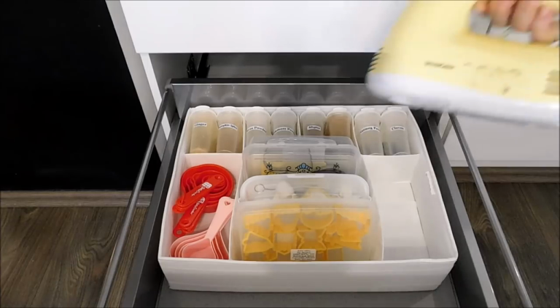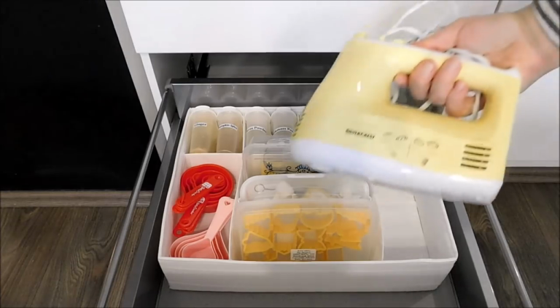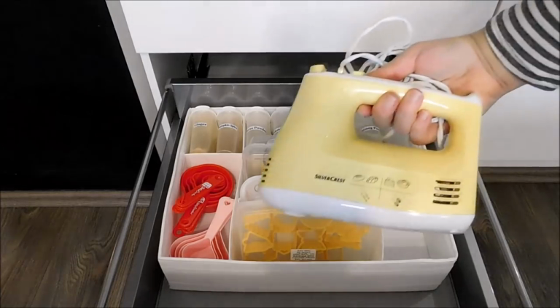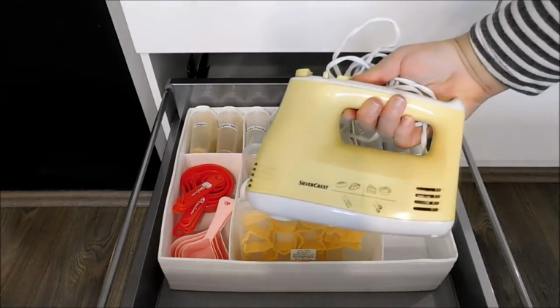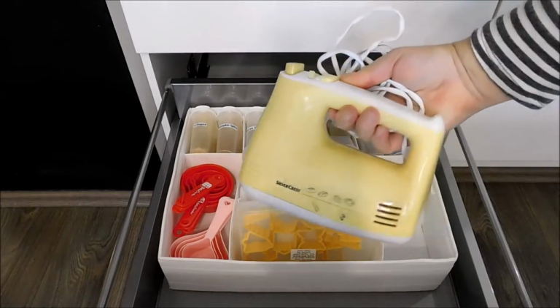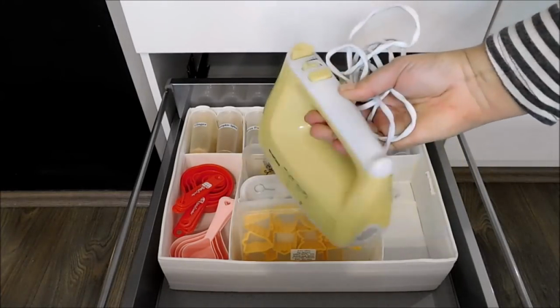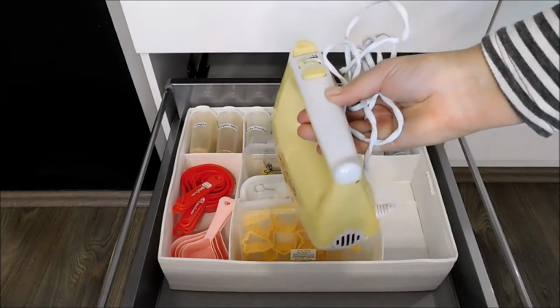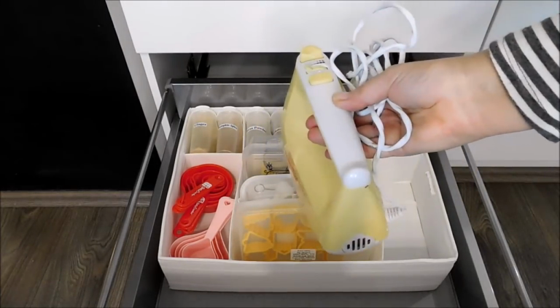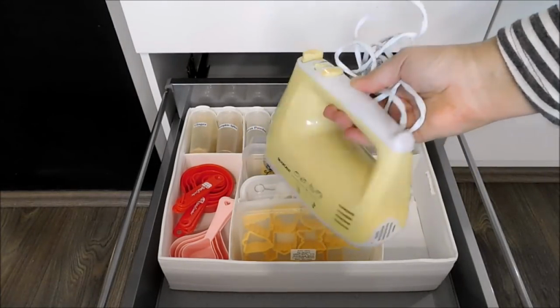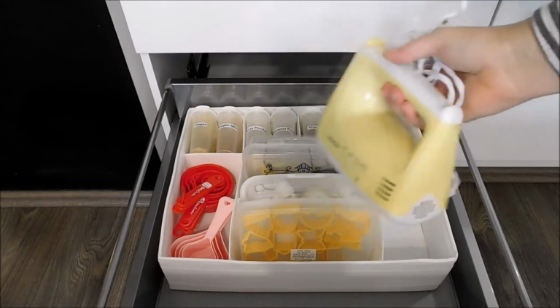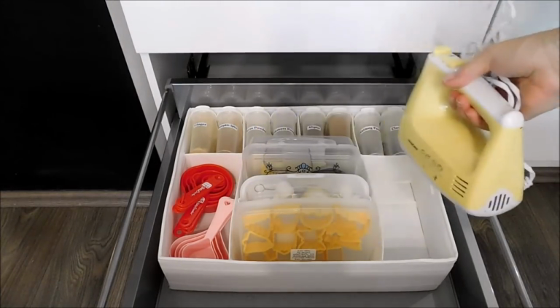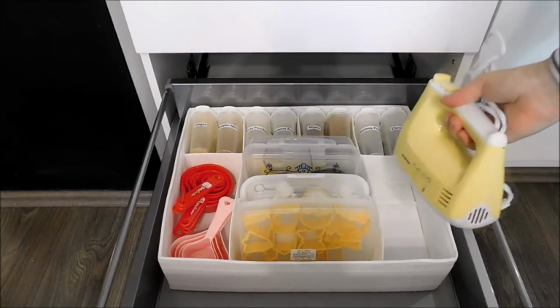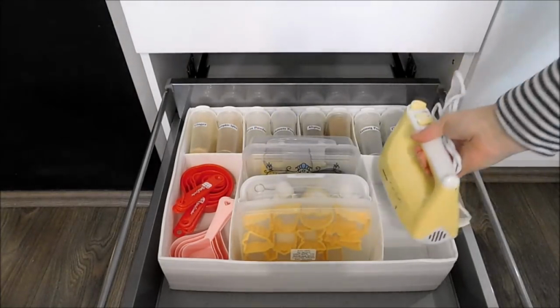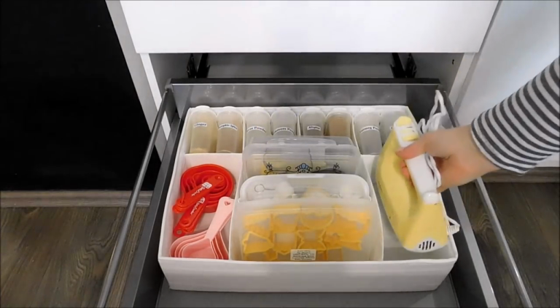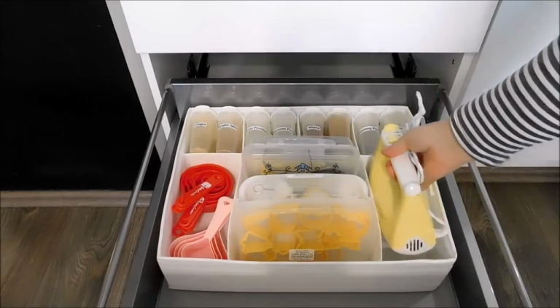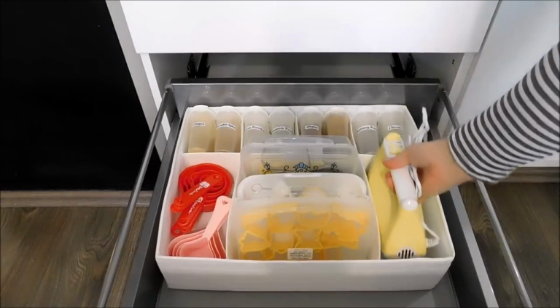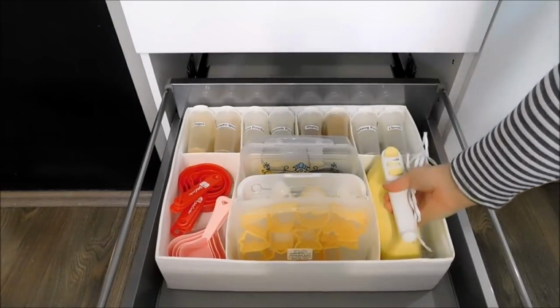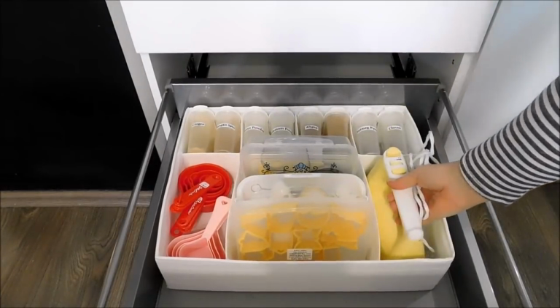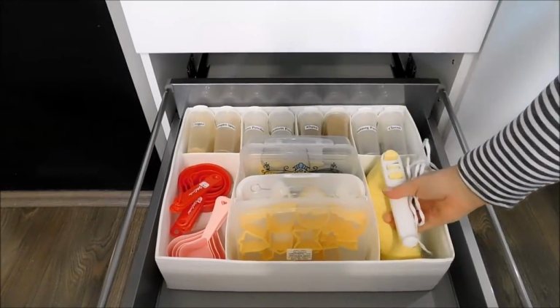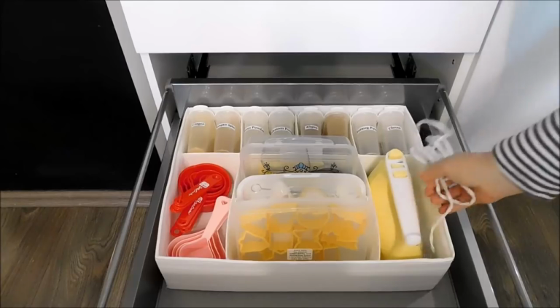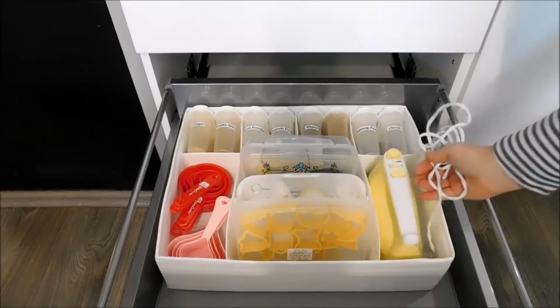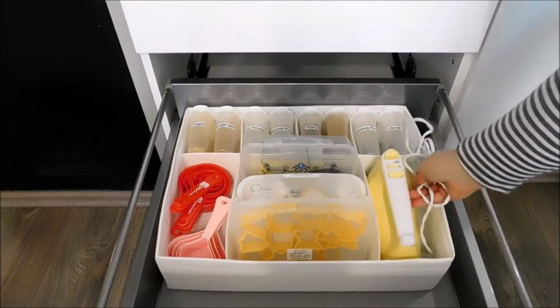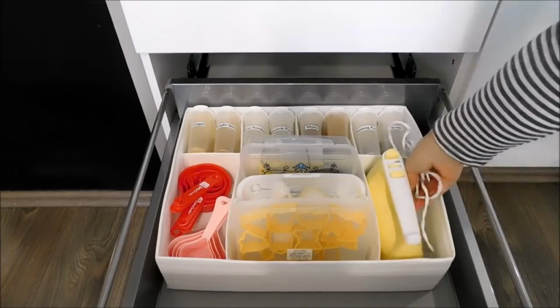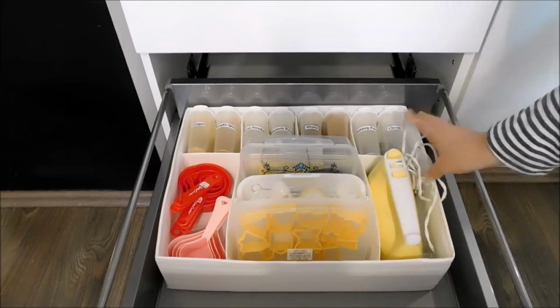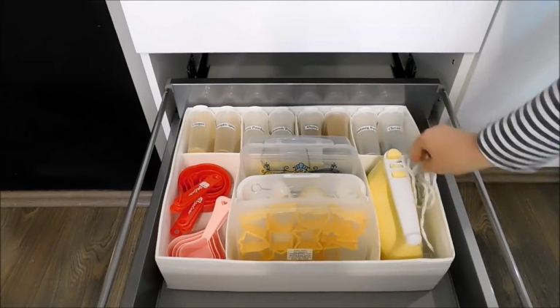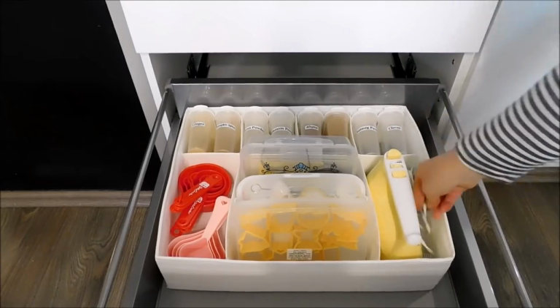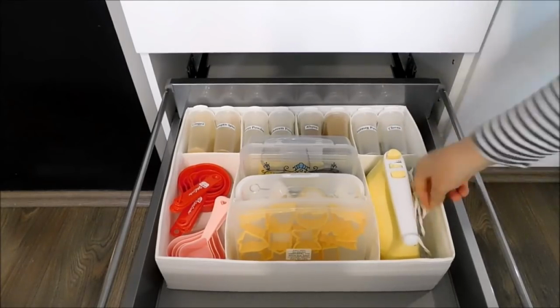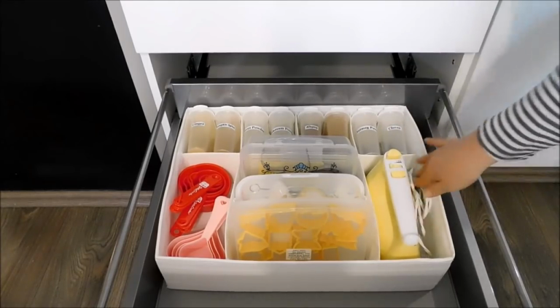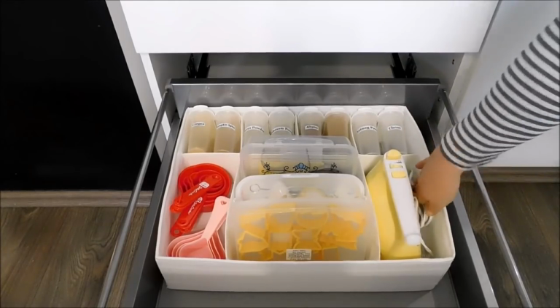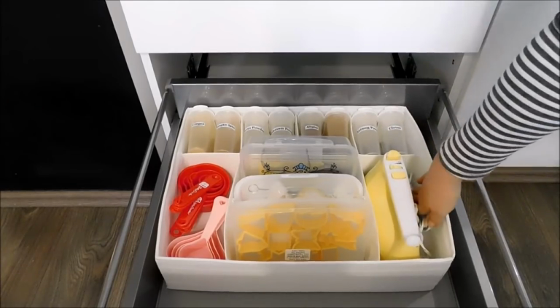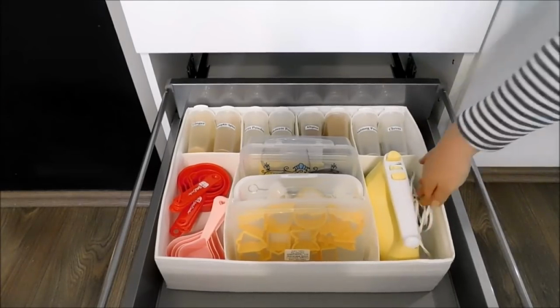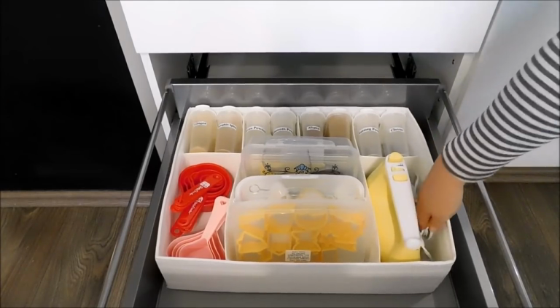In here I have my hand mixer, and I will also be storing it here along with all the attachments that come with the mixer.